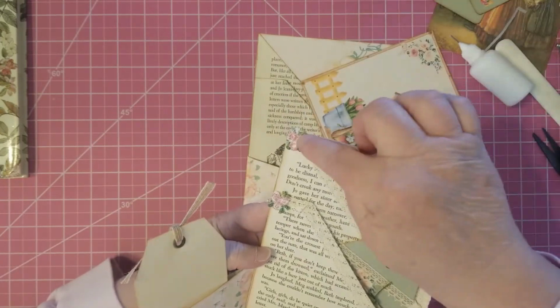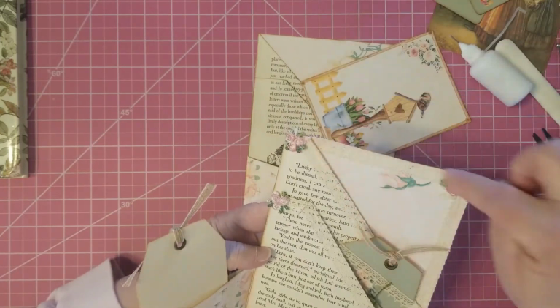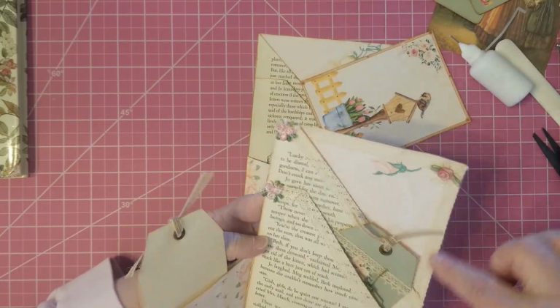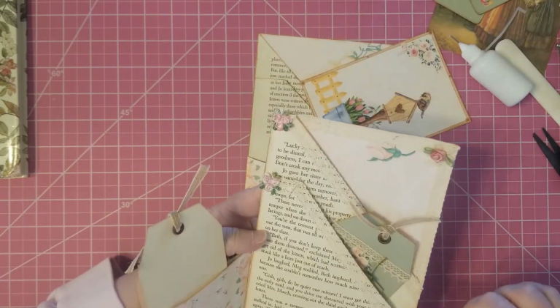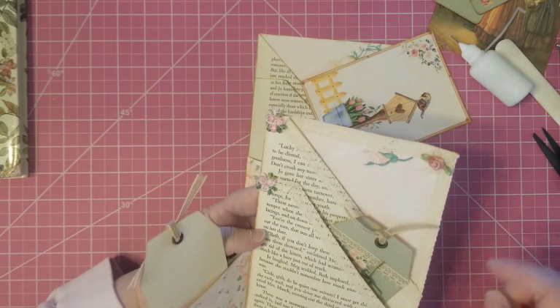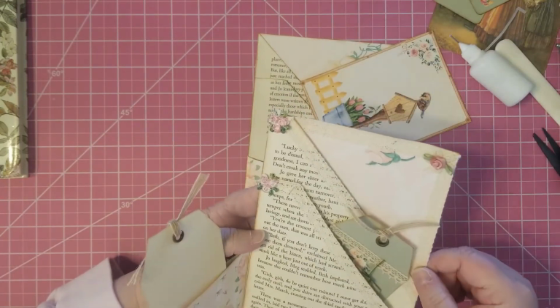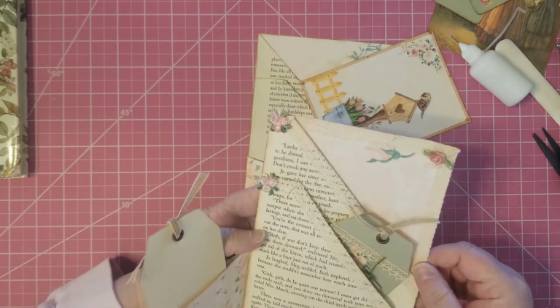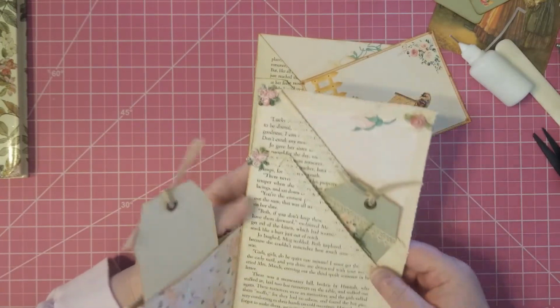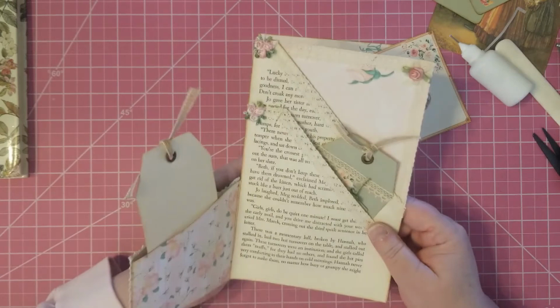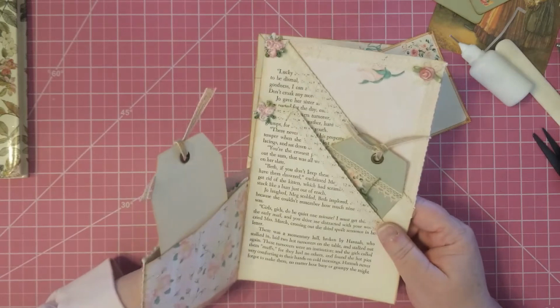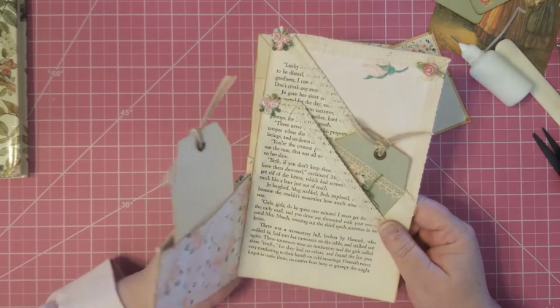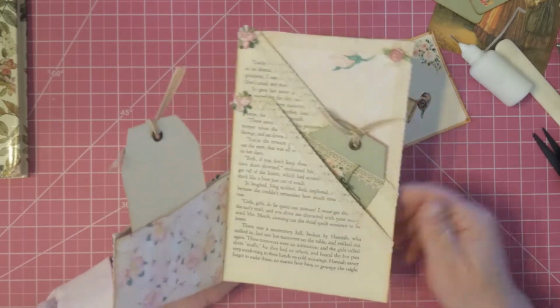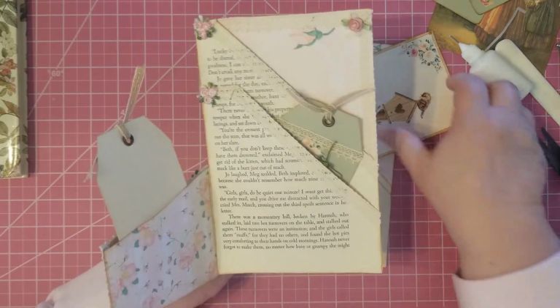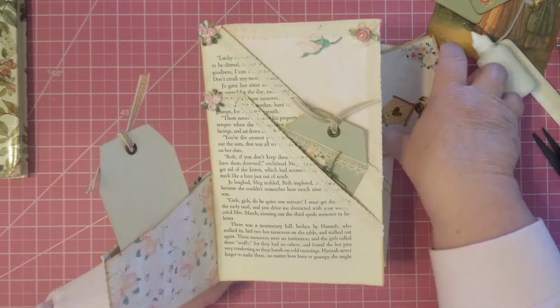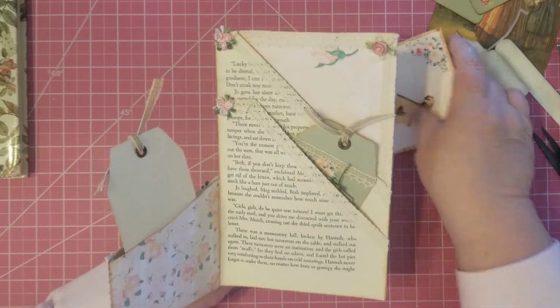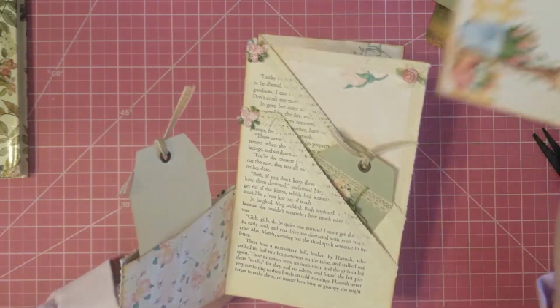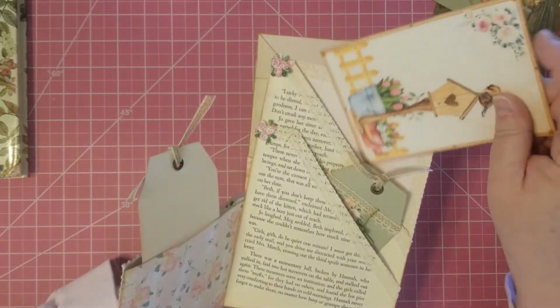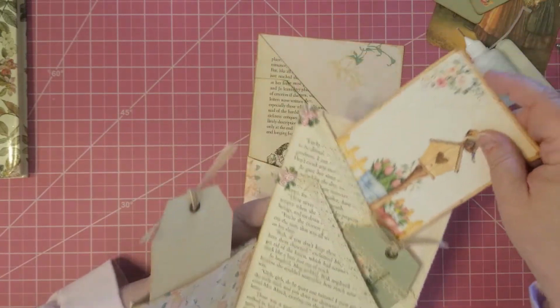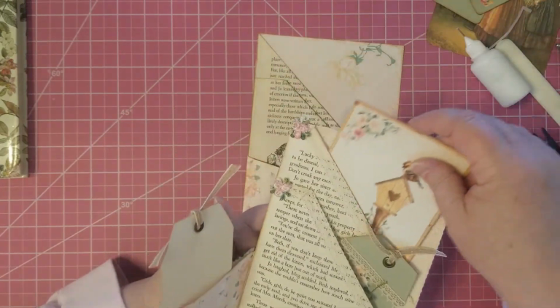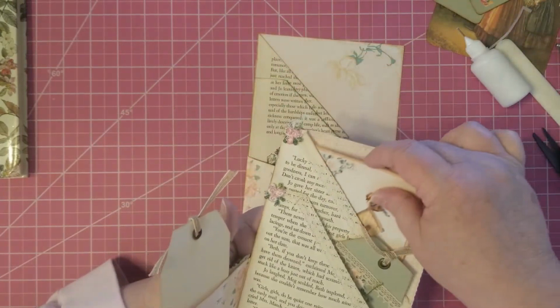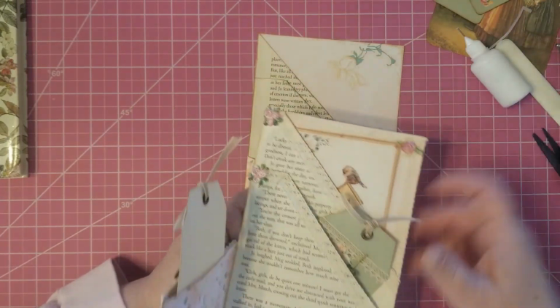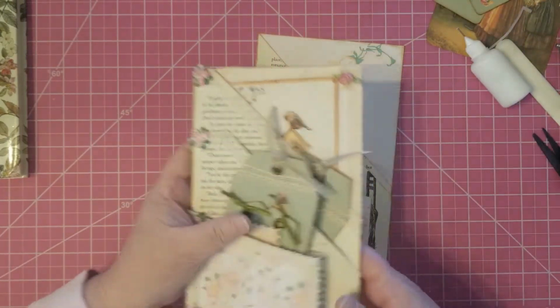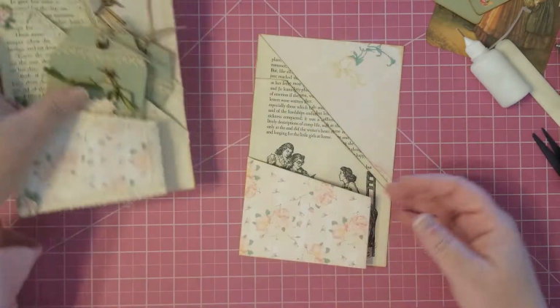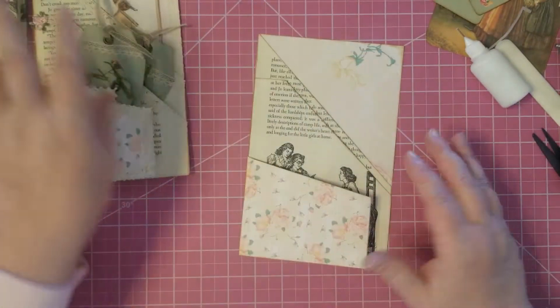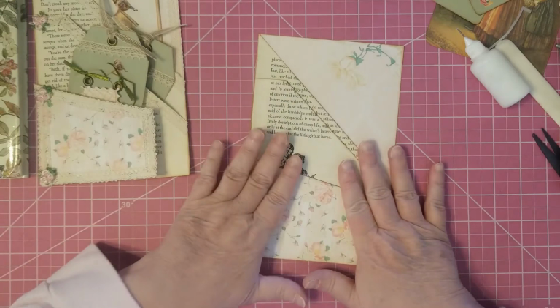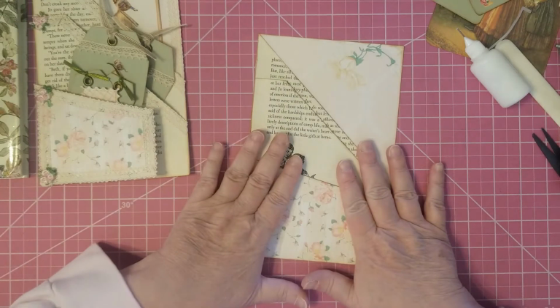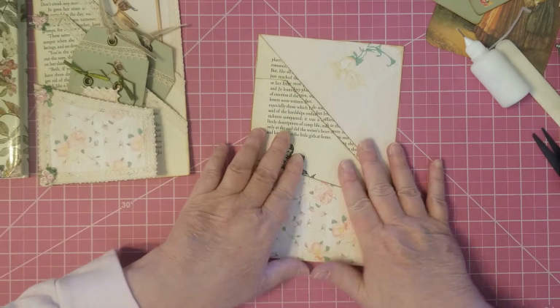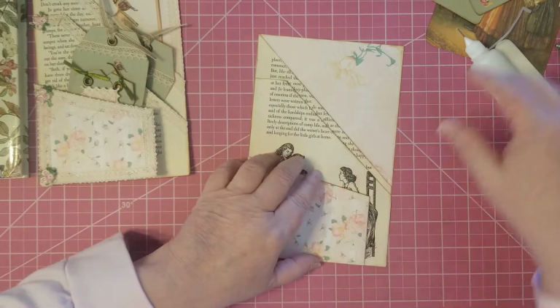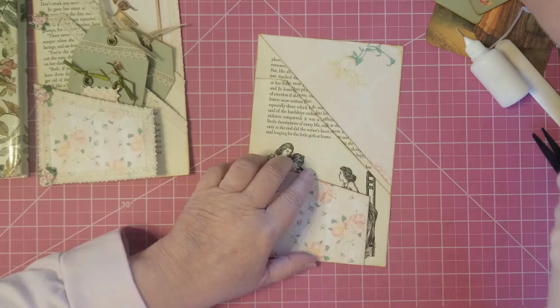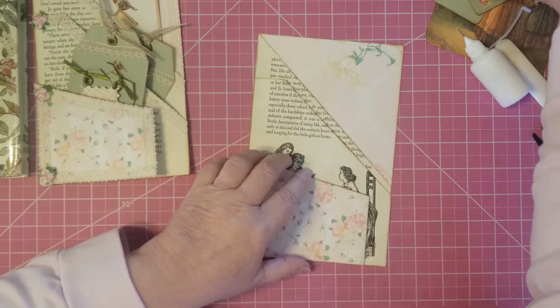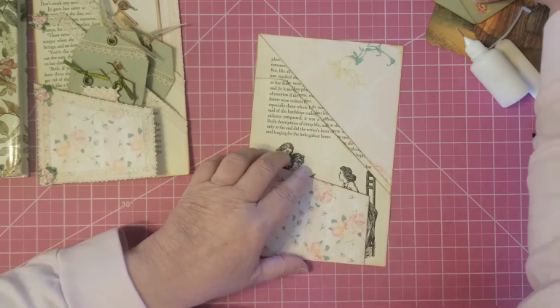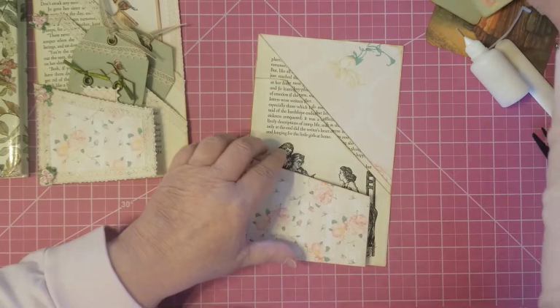I put lace there down to there, just because I think it's pretty. But you don't have to do that — you can just leave it like this. It's pretty like this.